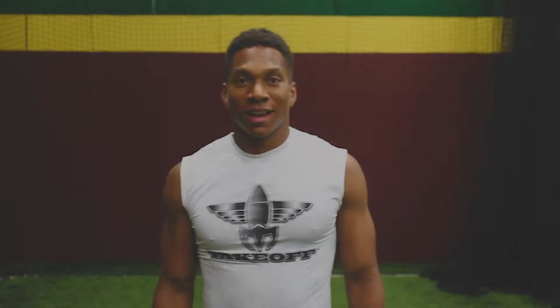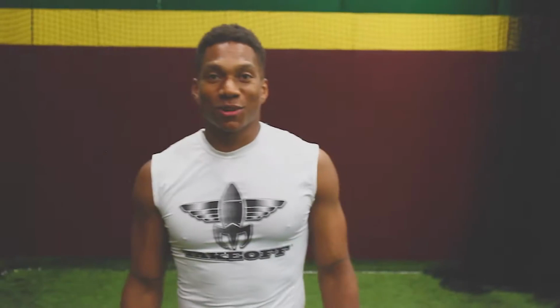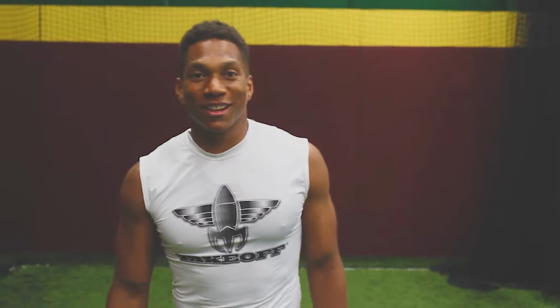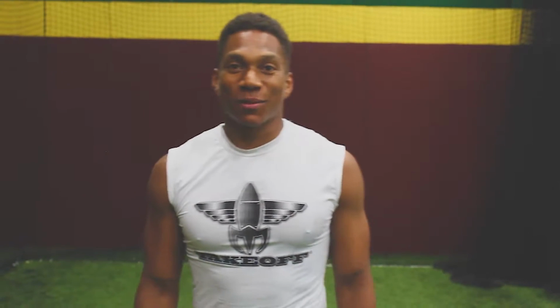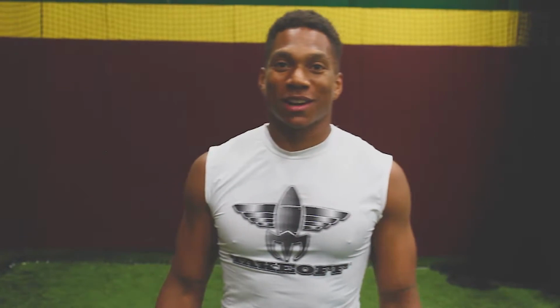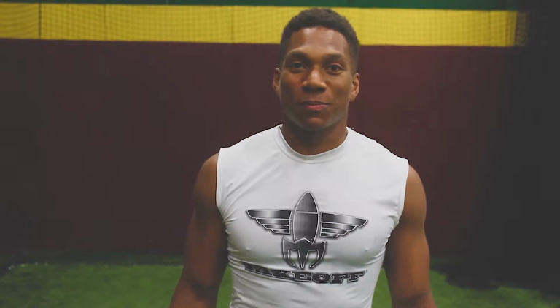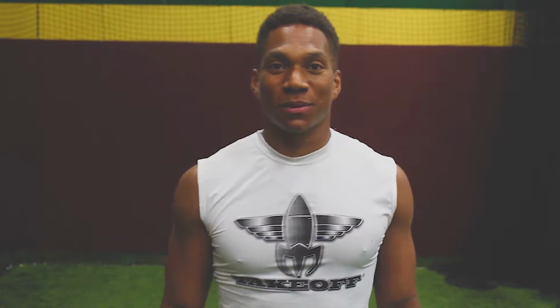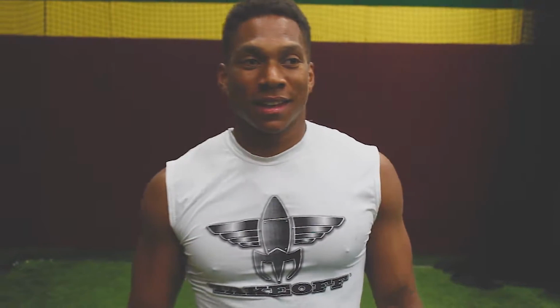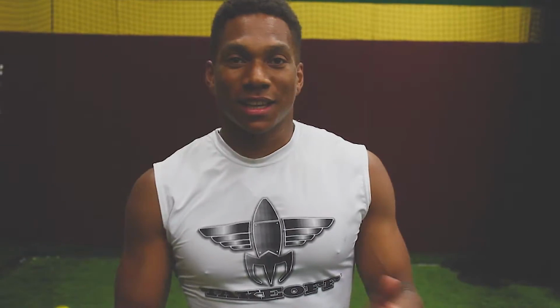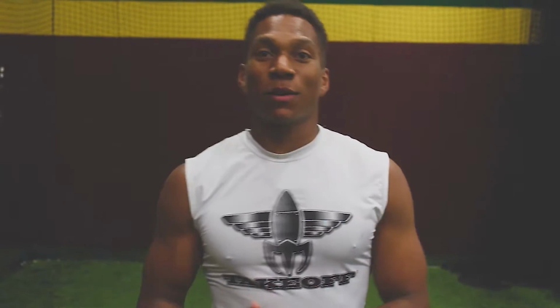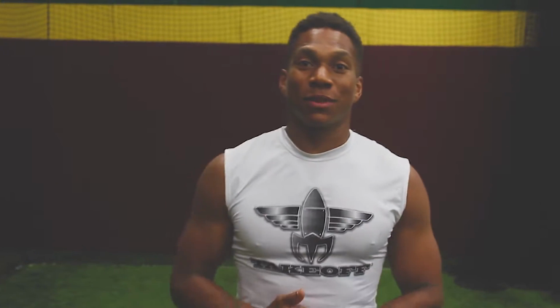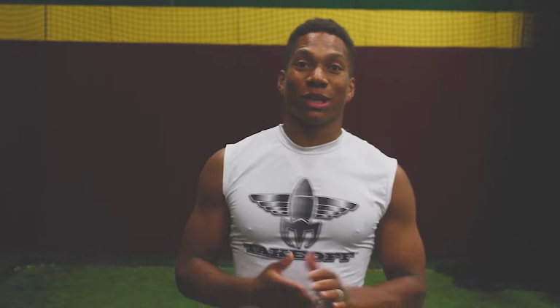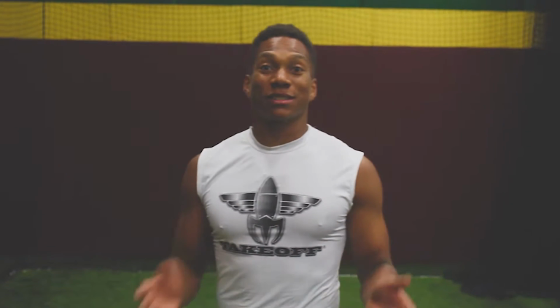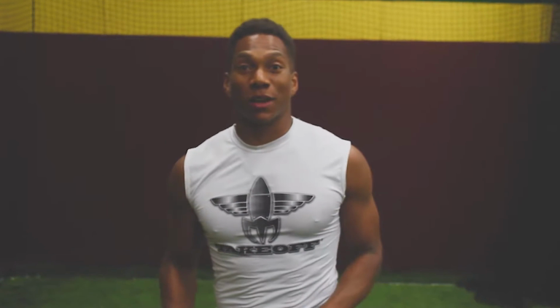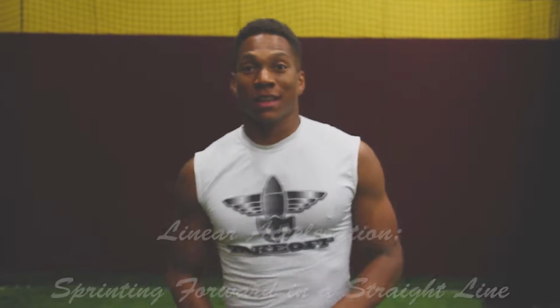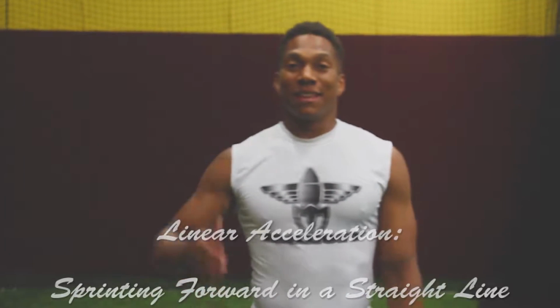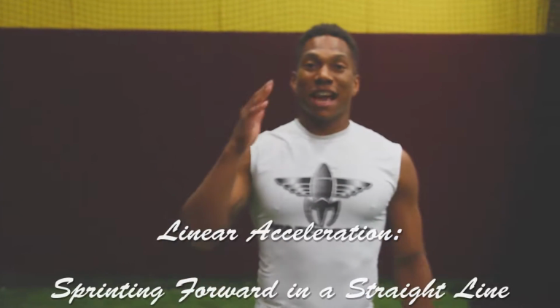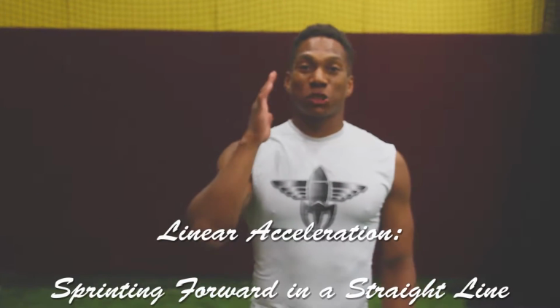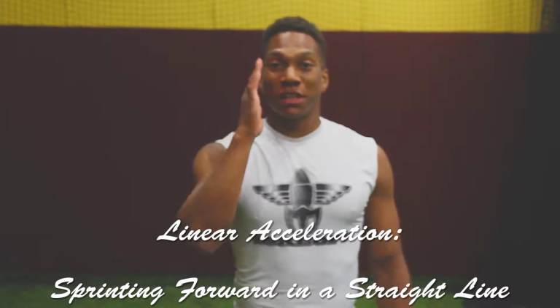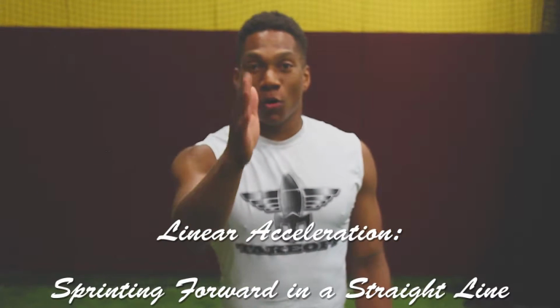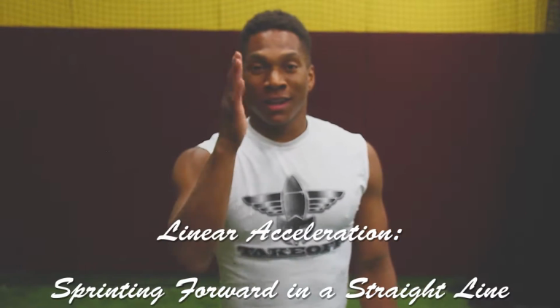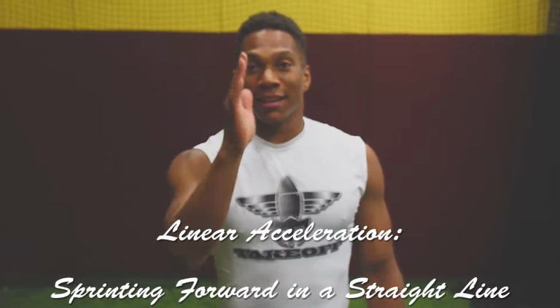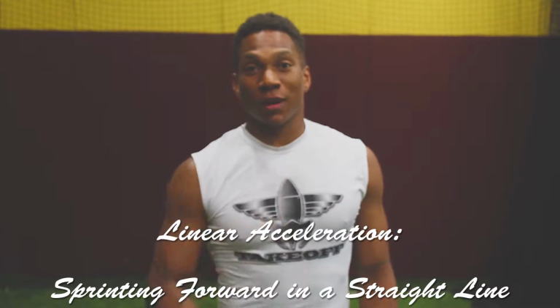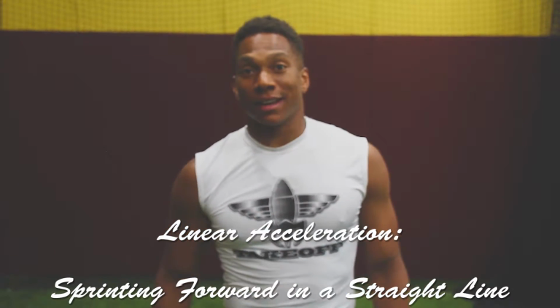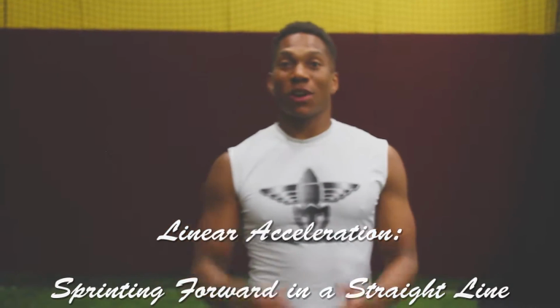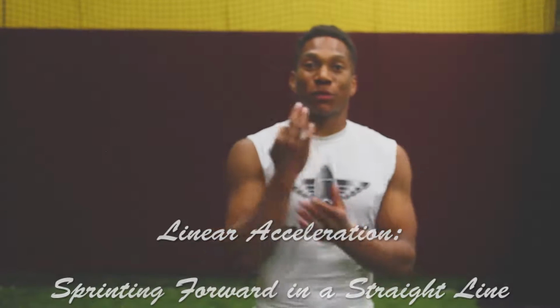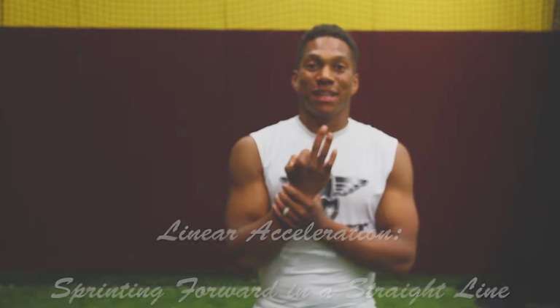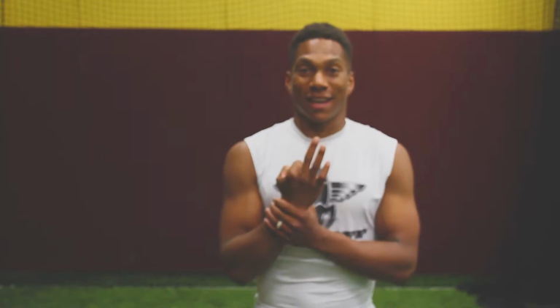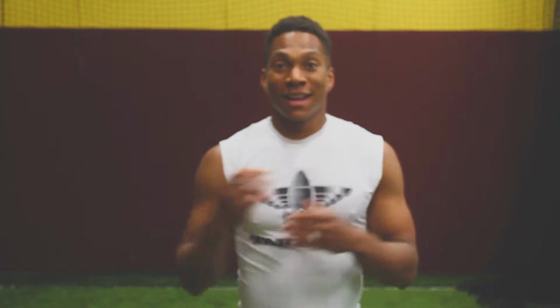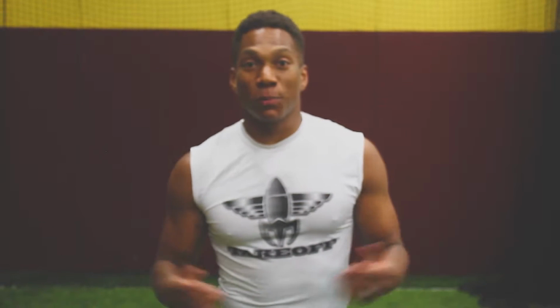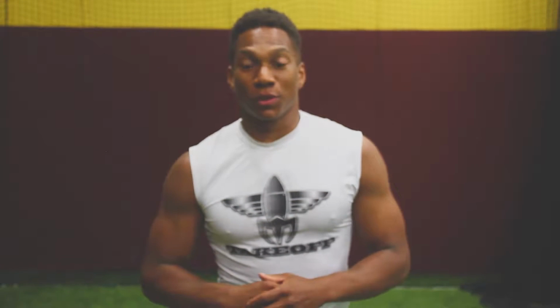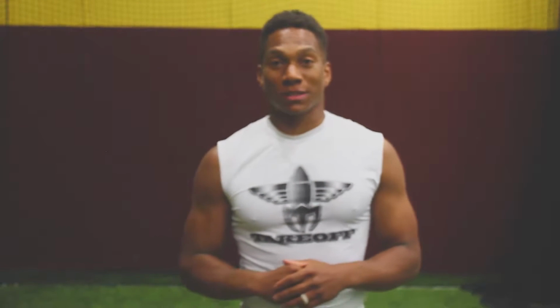Coach Lane here today with your Takeoff Speed Boost. Today's focus is going to be on linear acceleration — sprinting forward in a straight line. I'm going to talk about three tips today to help you through this process.